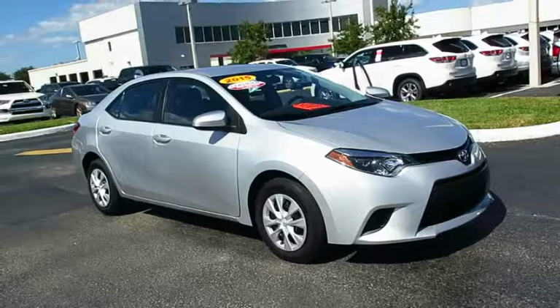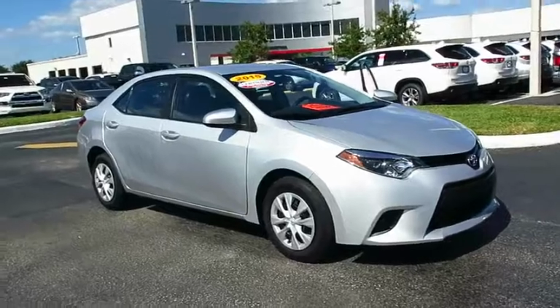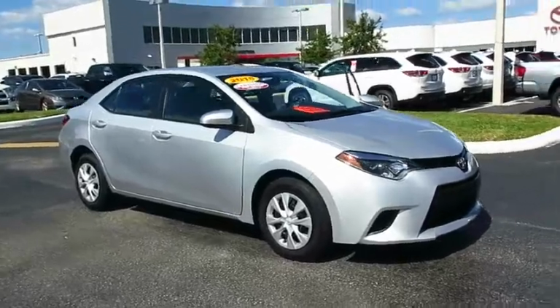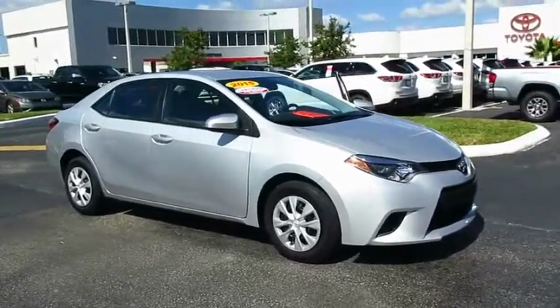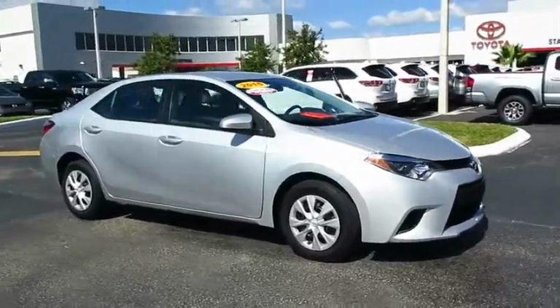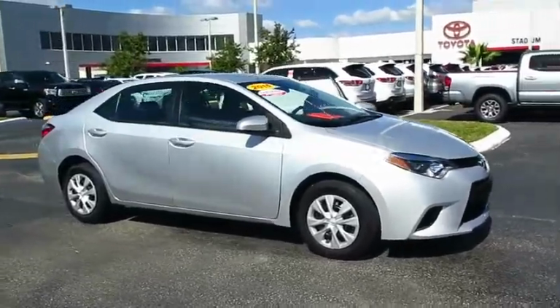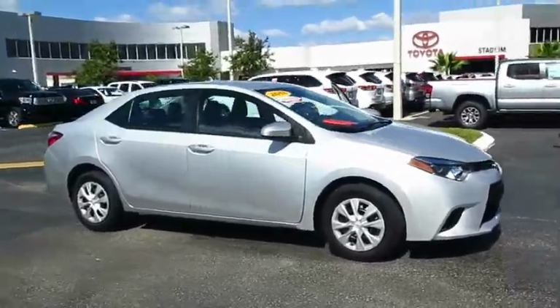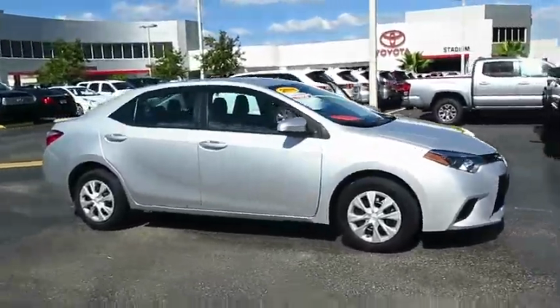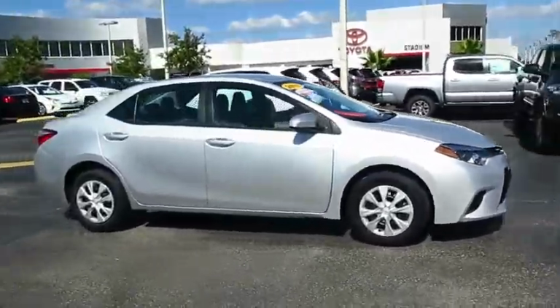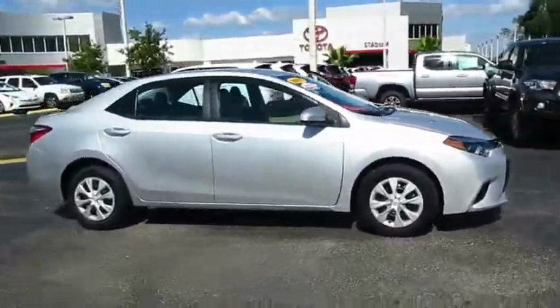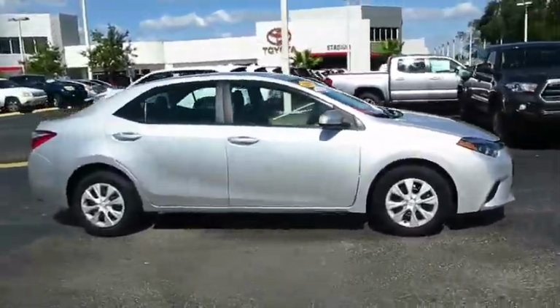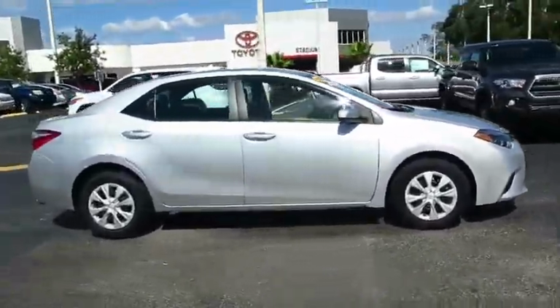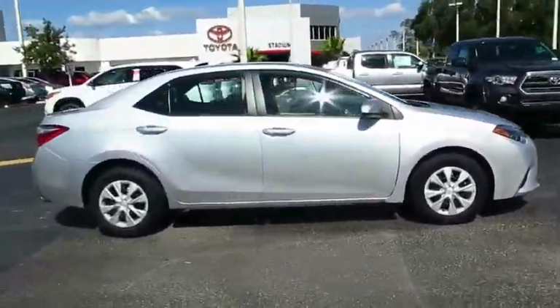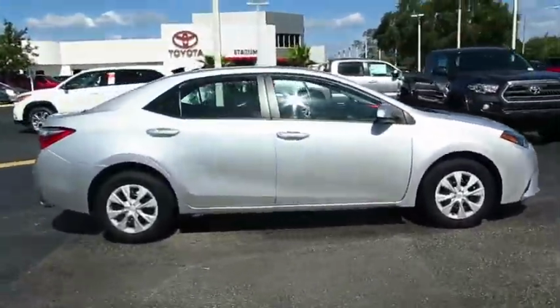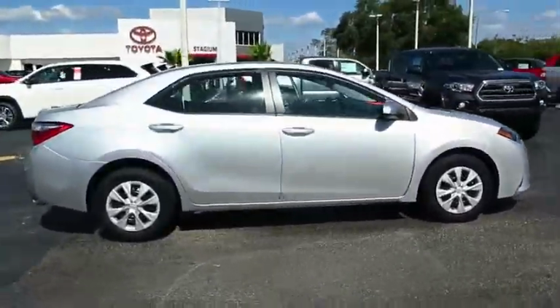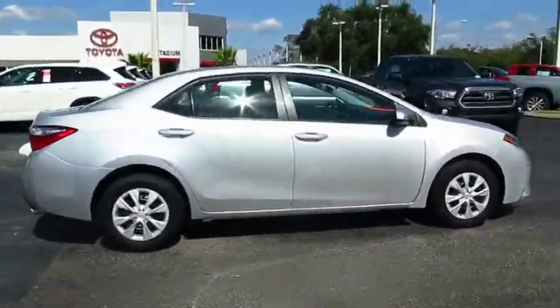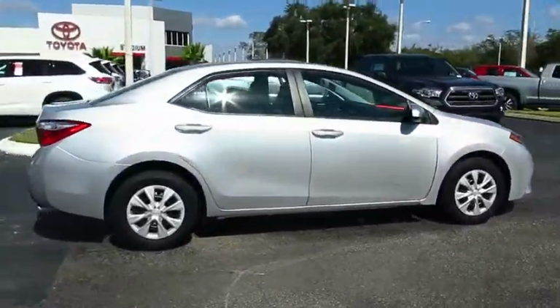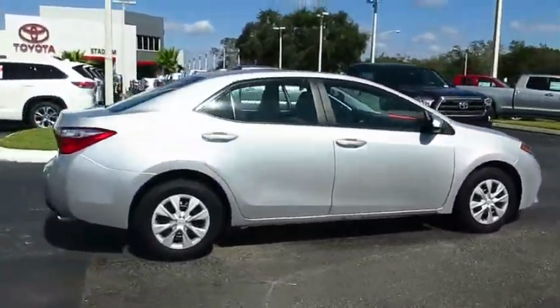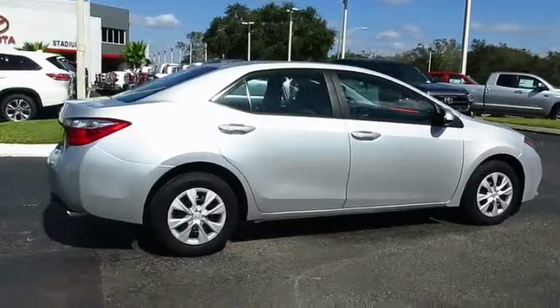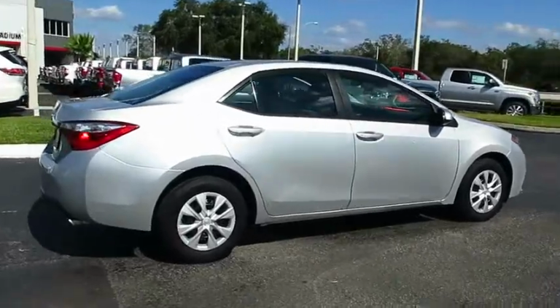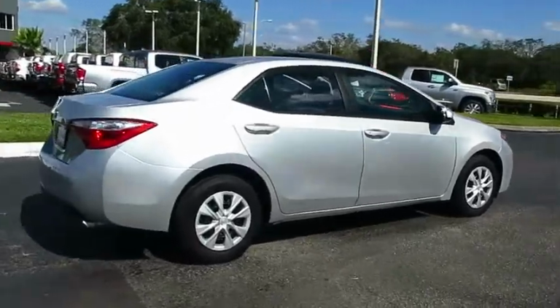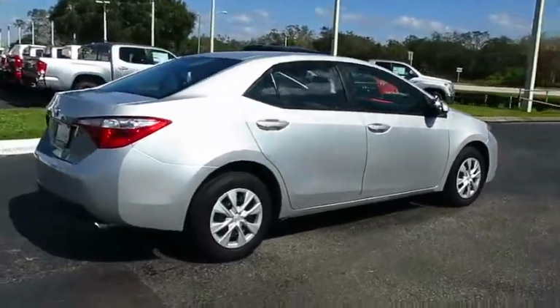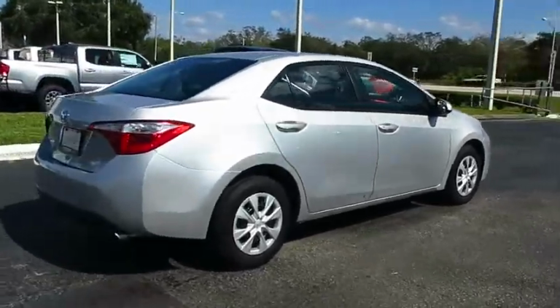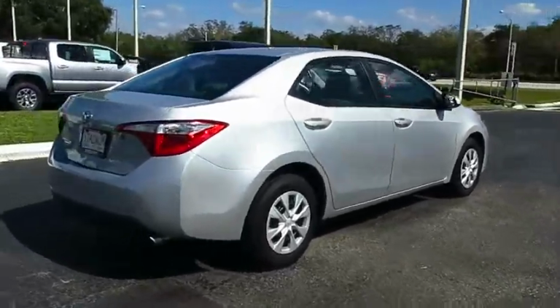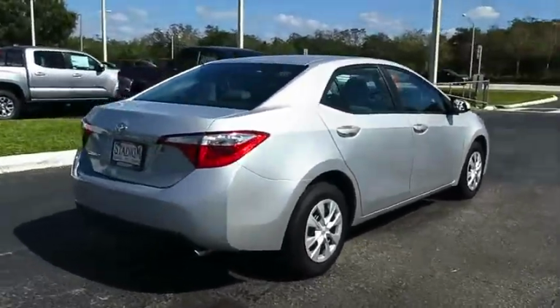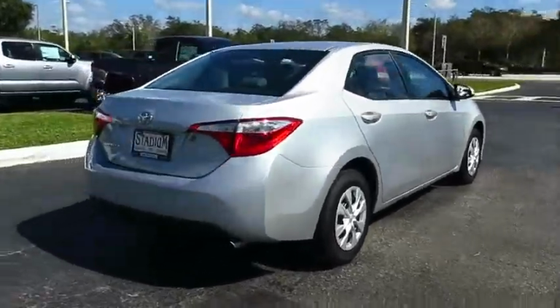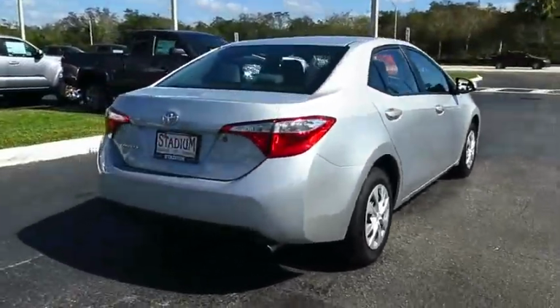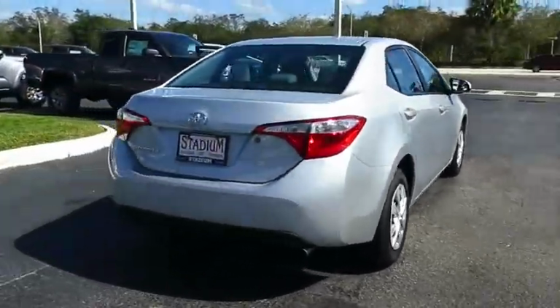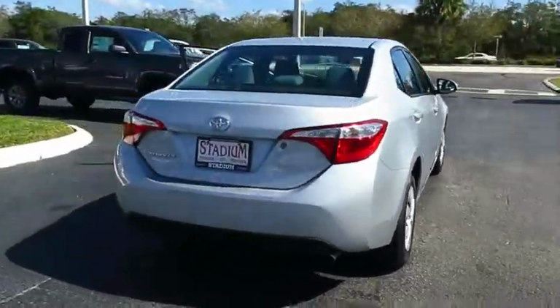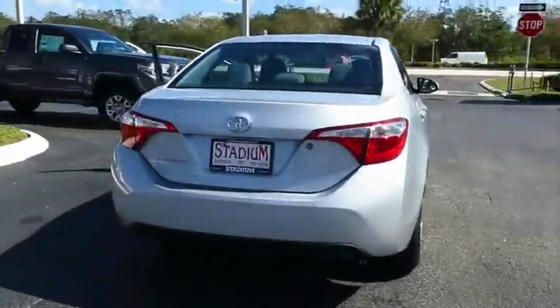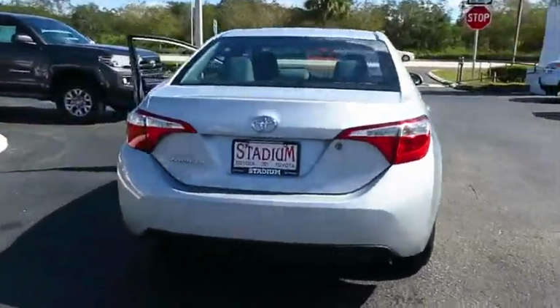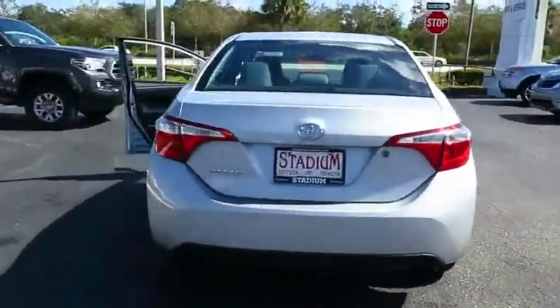The 2015 Corolla. The Corolla is still a great option for those who want dependability, comfort, and value. This vehicle has less than 20,000 miles.